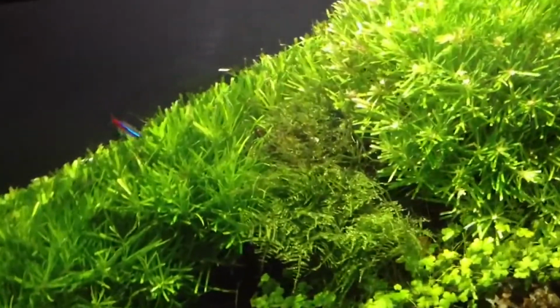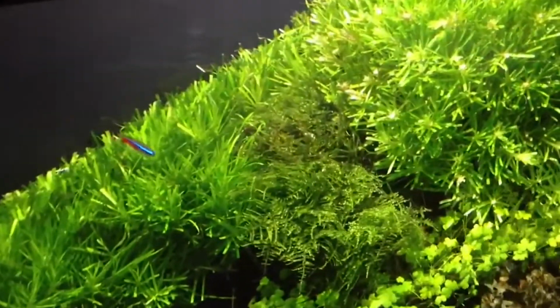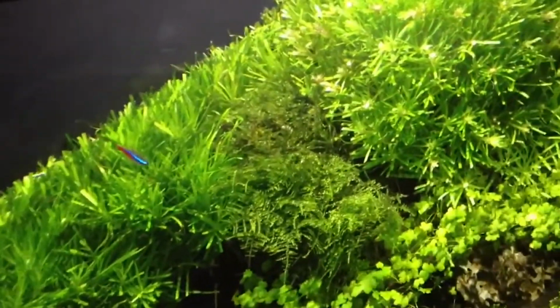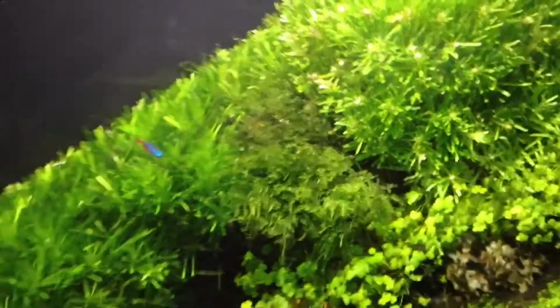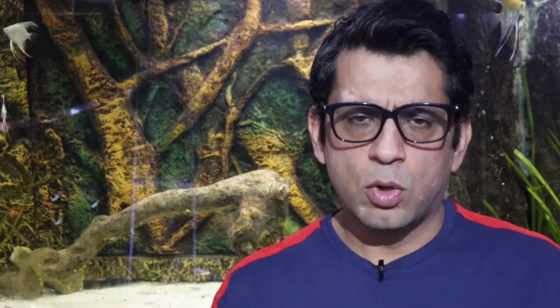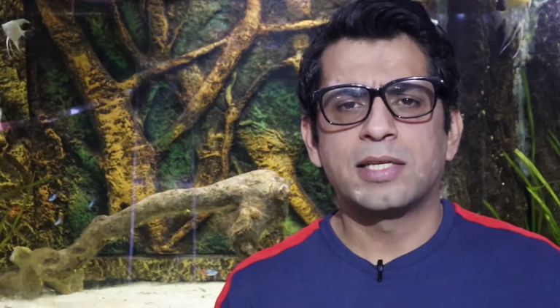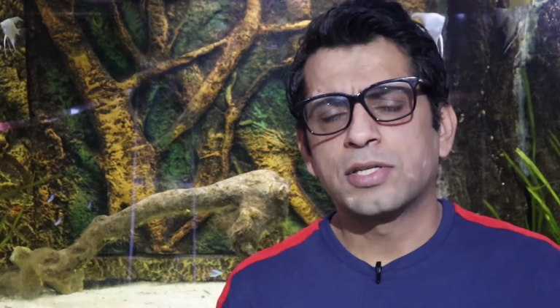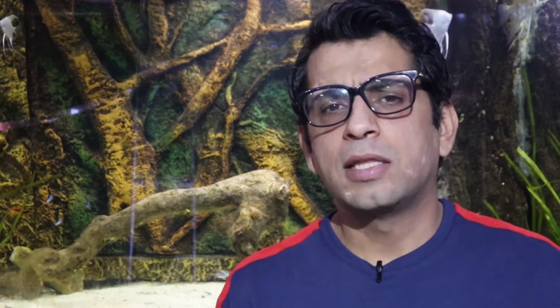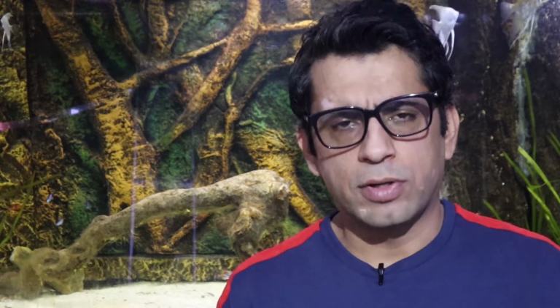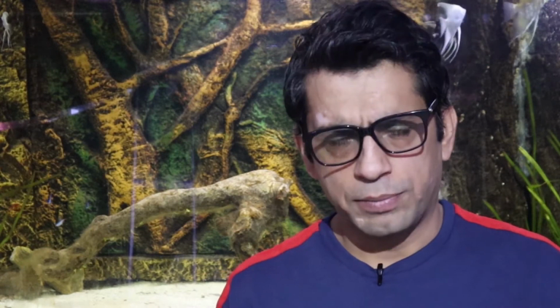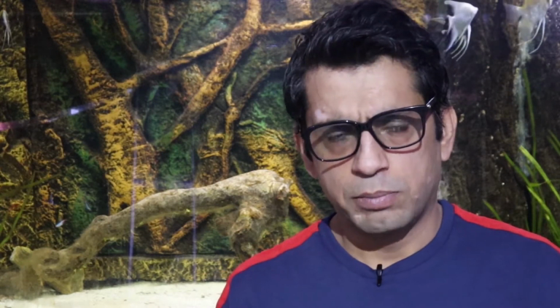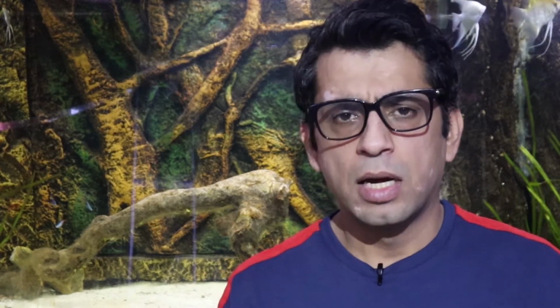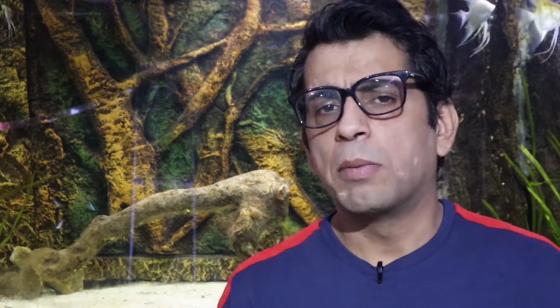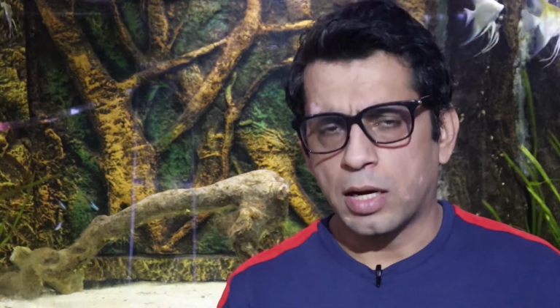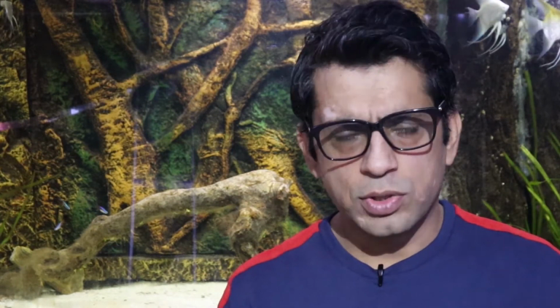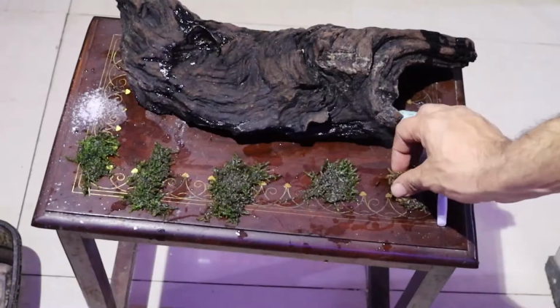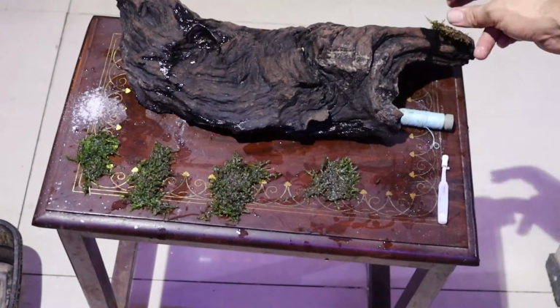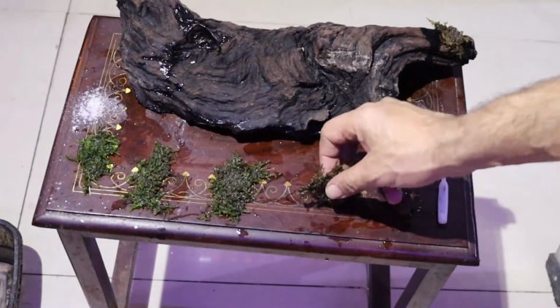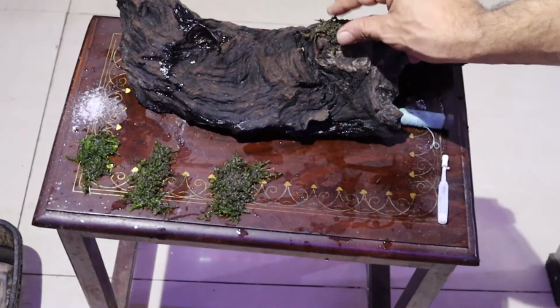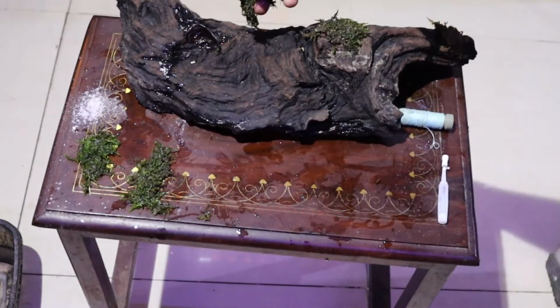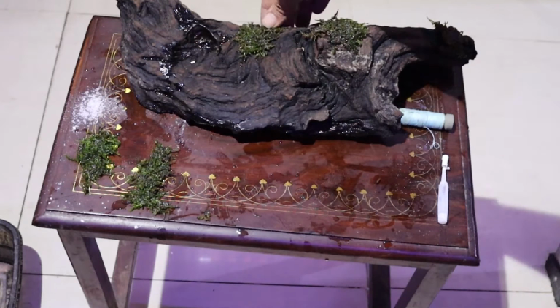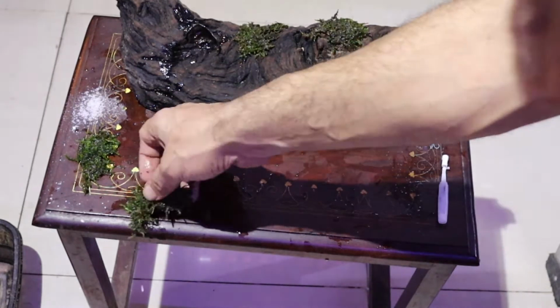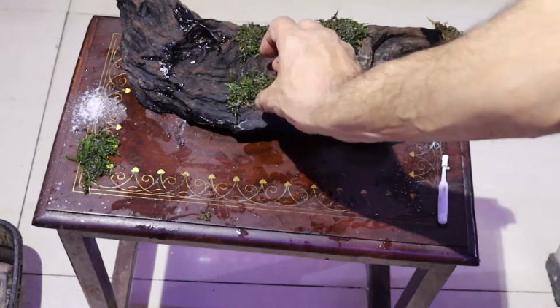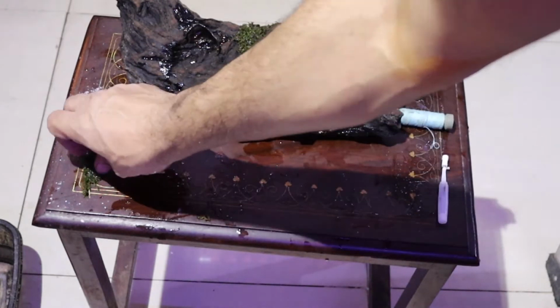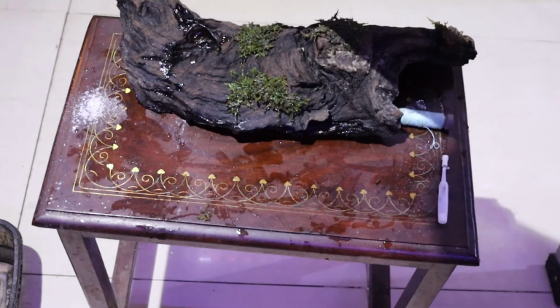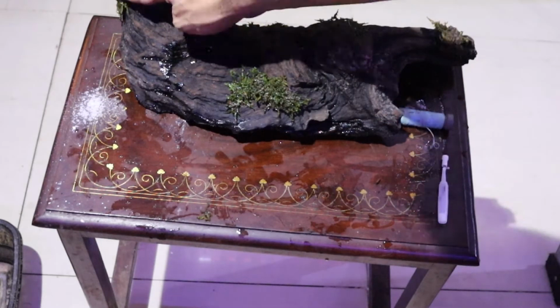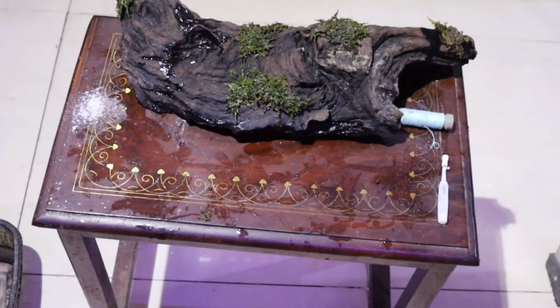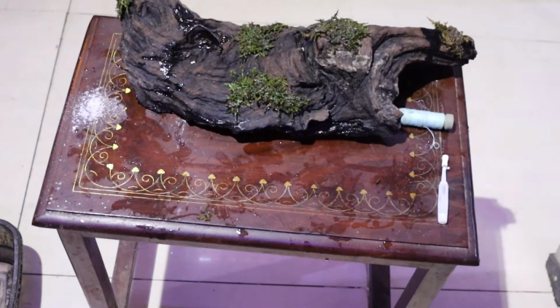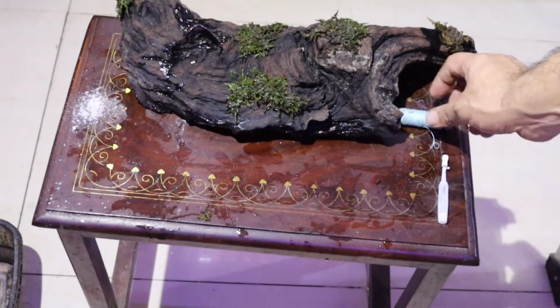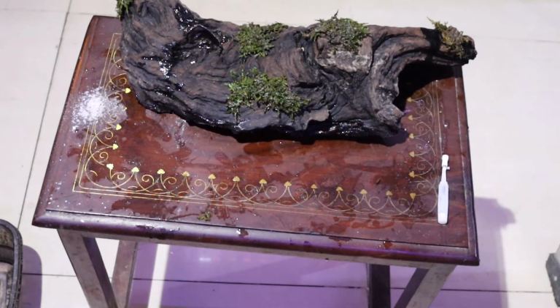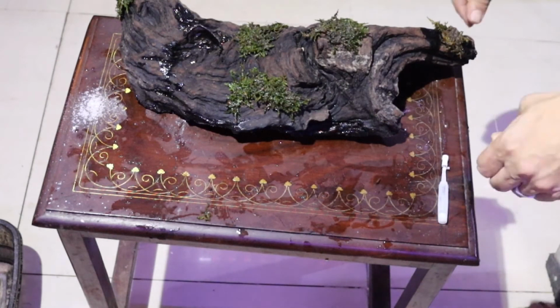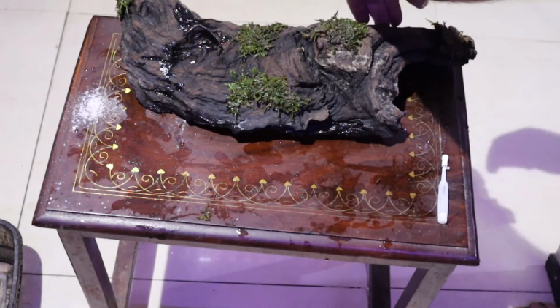There are three different methods to attach Java moss. First, you can use thread. Second, you can use aquarium-safe glue. Third, you can attach it with a rubber band.